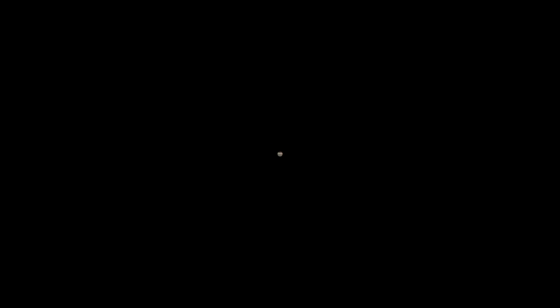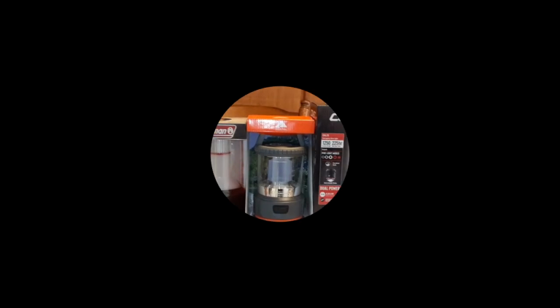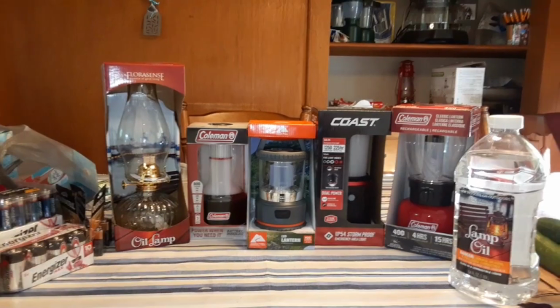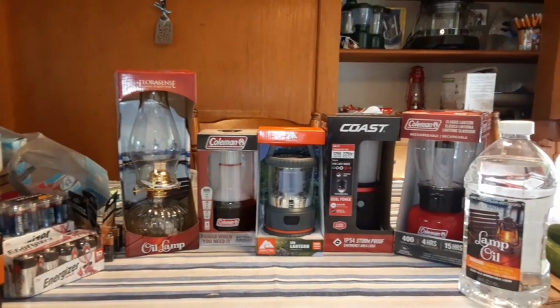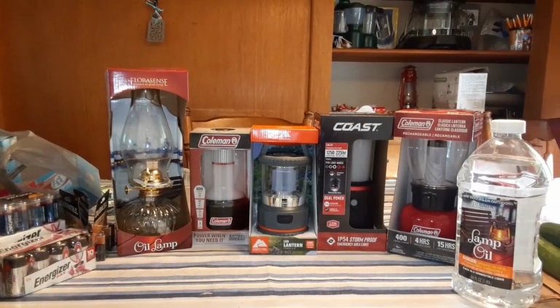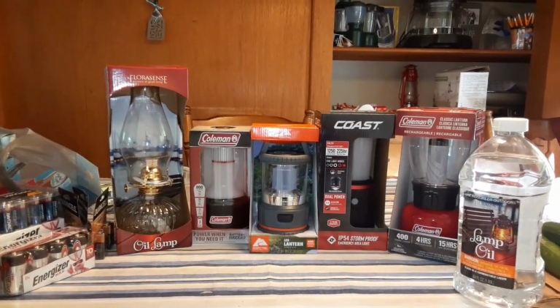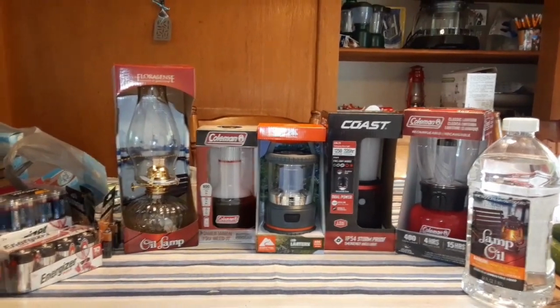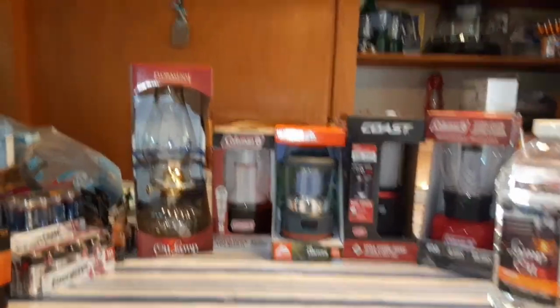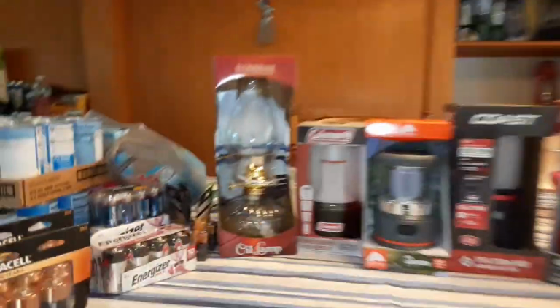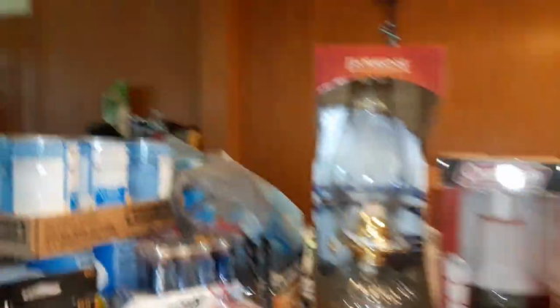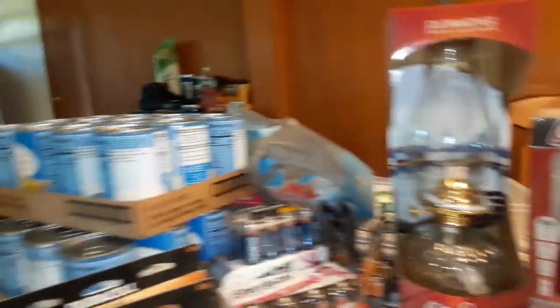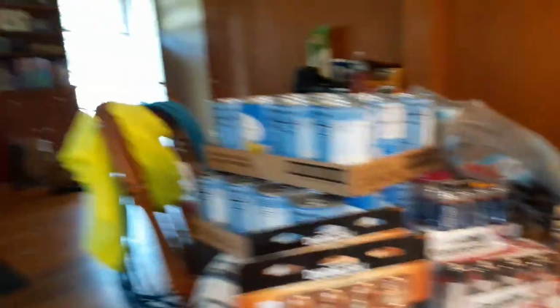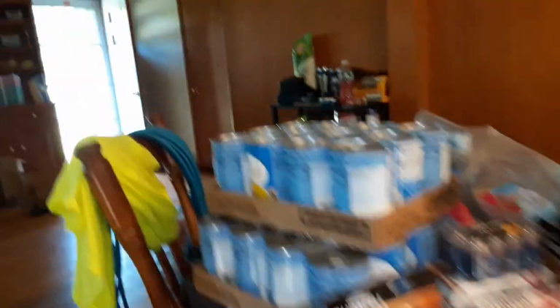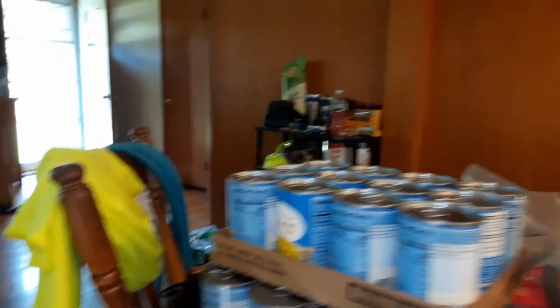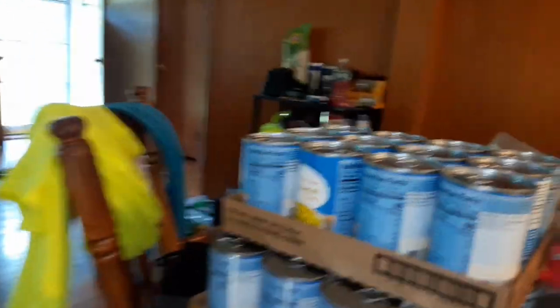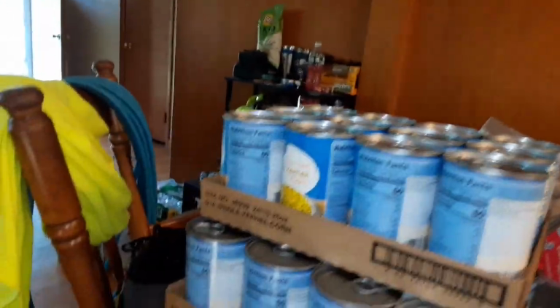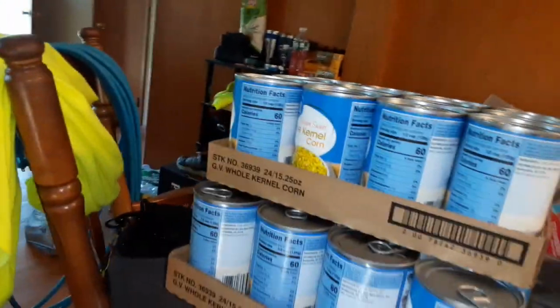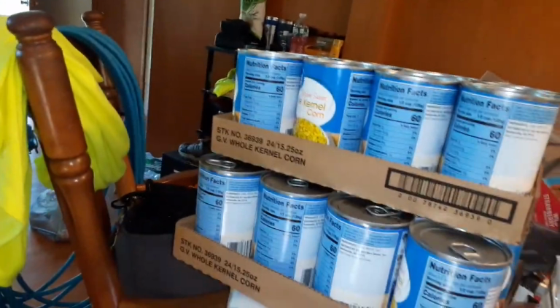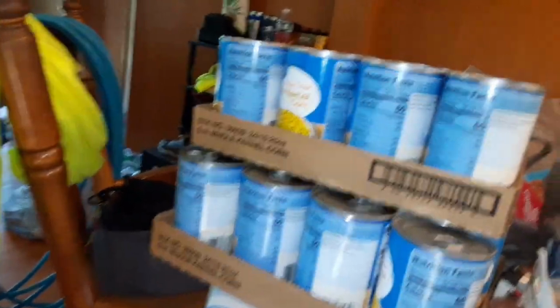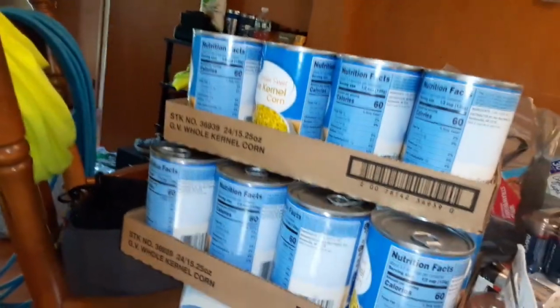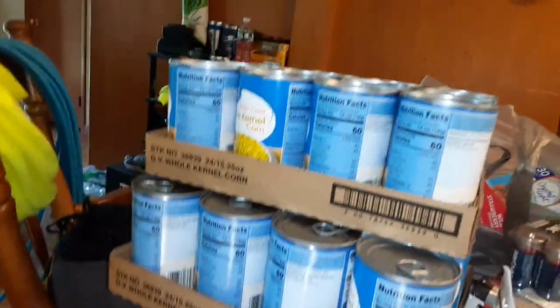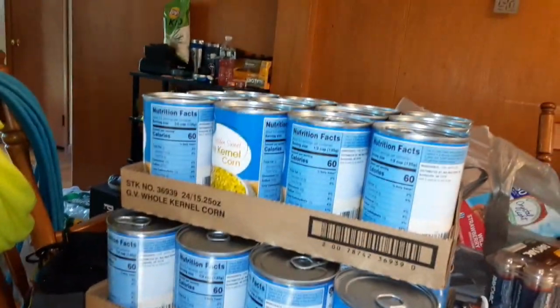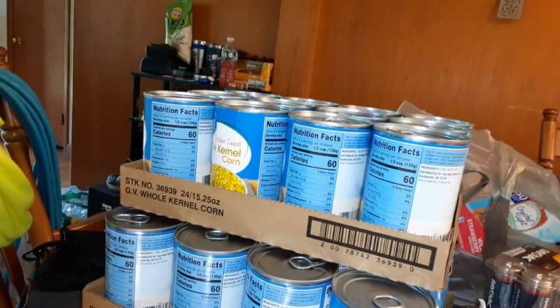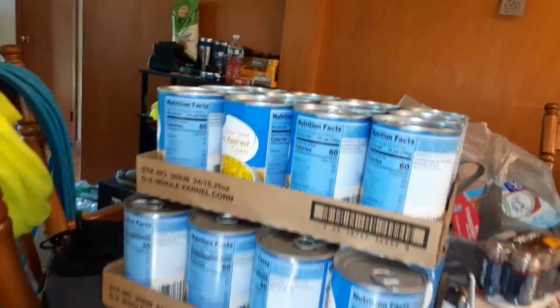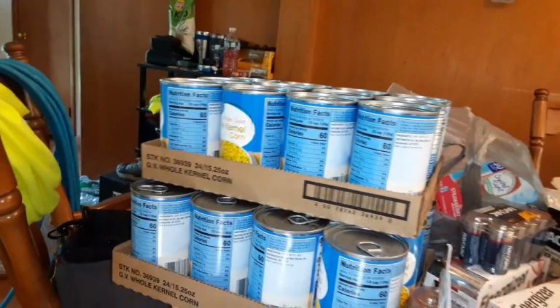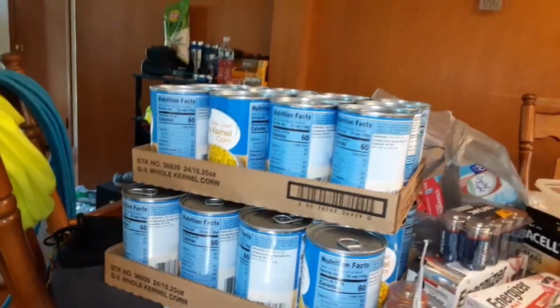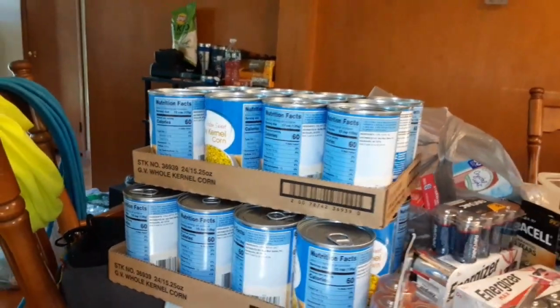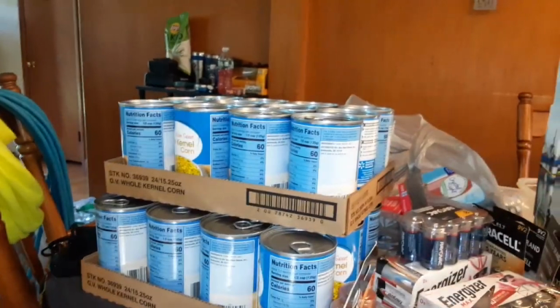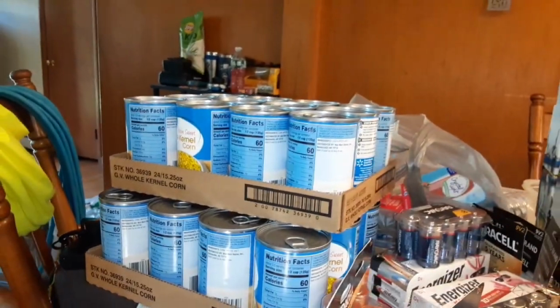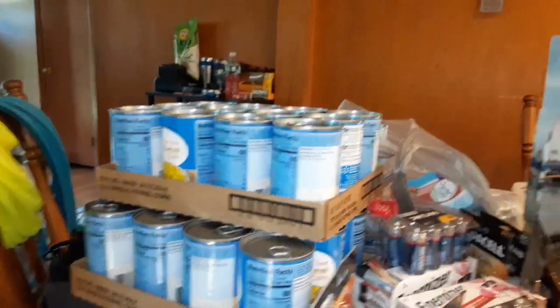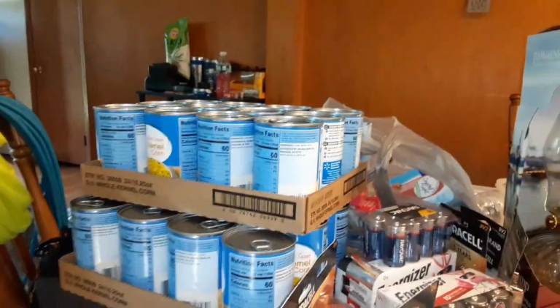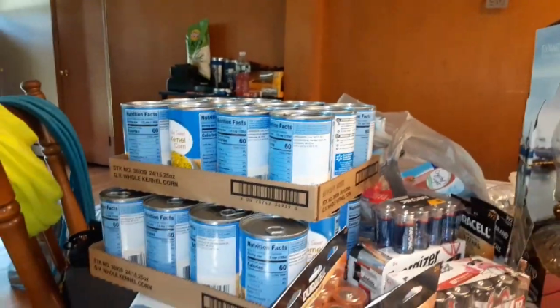Hey everybody, so we just got back from Walmart. We picked up two cases of corn — they don't expire till August of 23. I already have several cases downstairs.